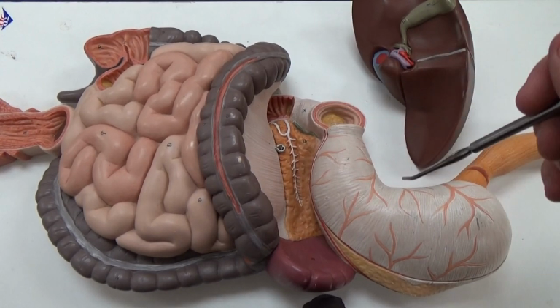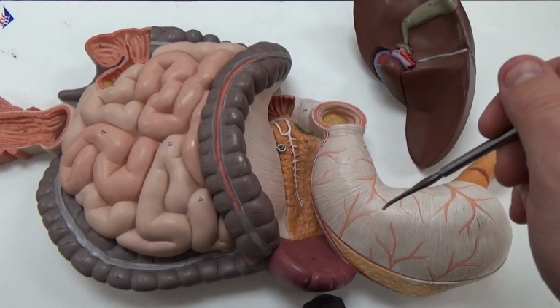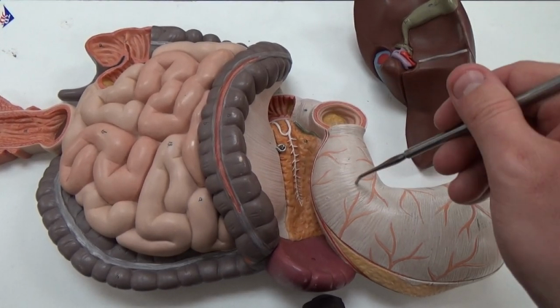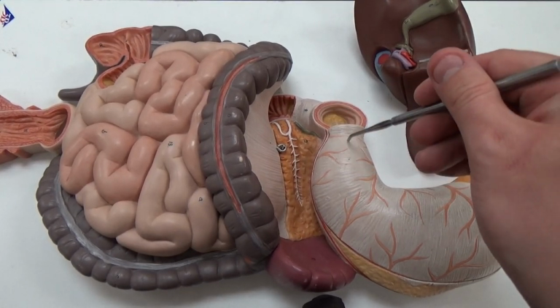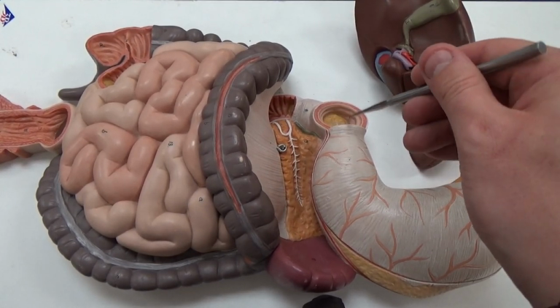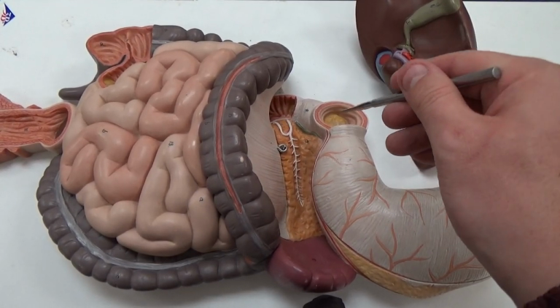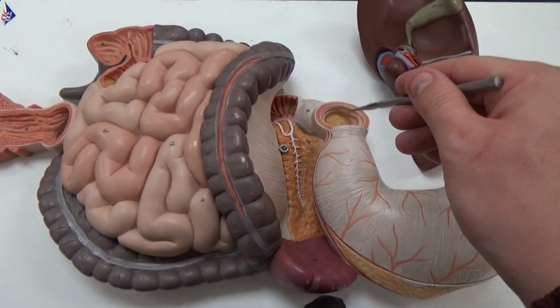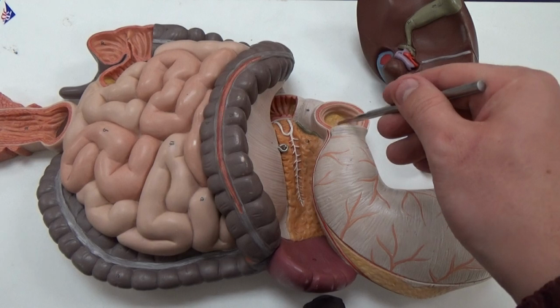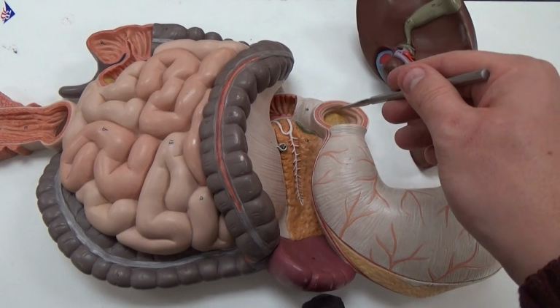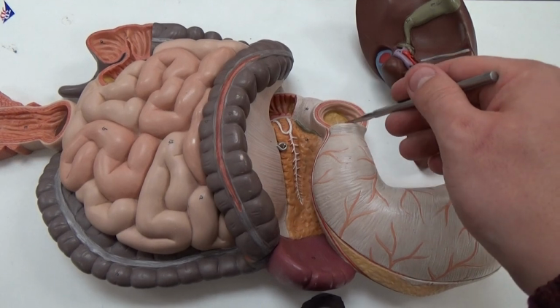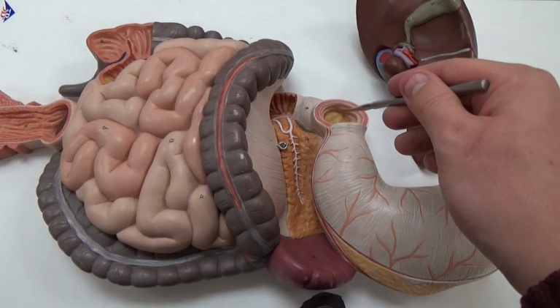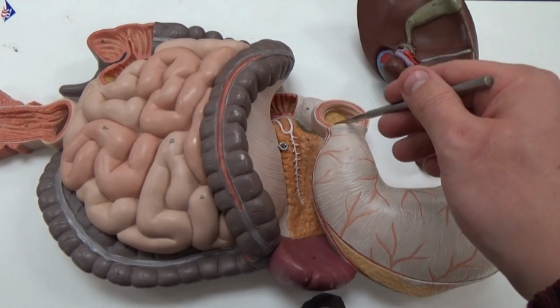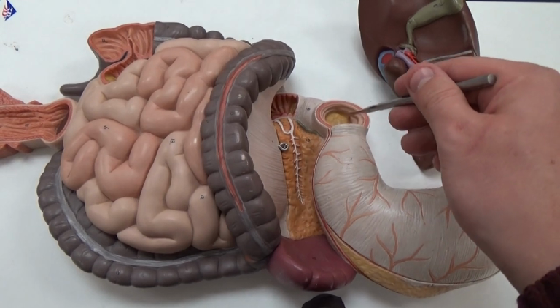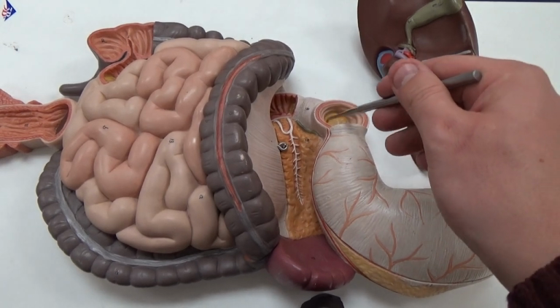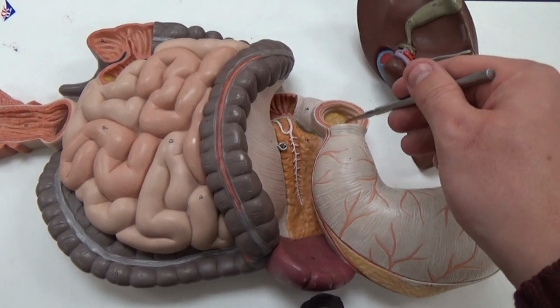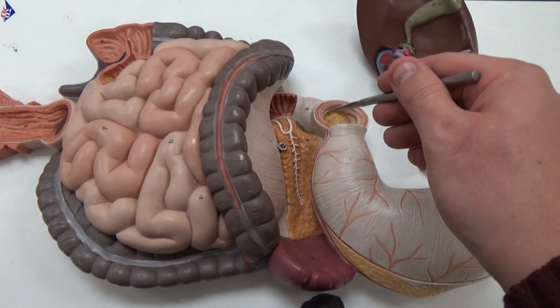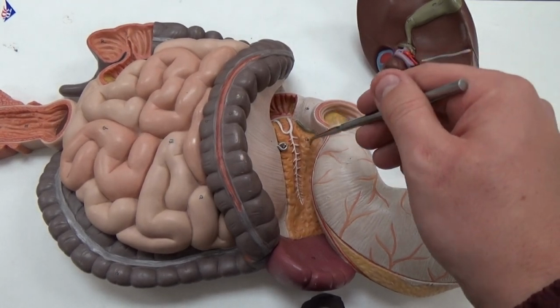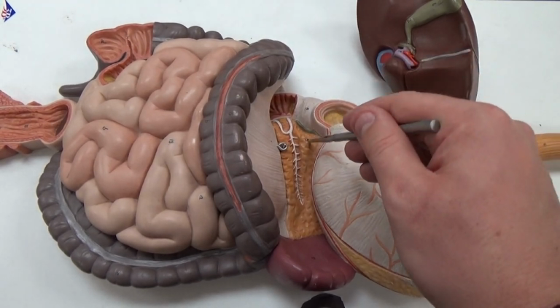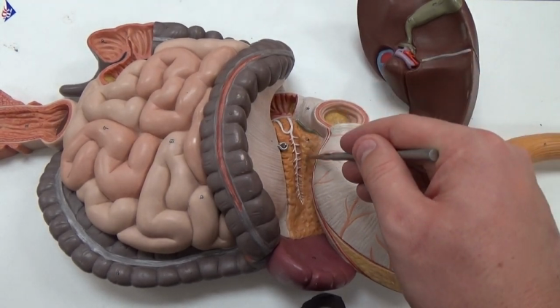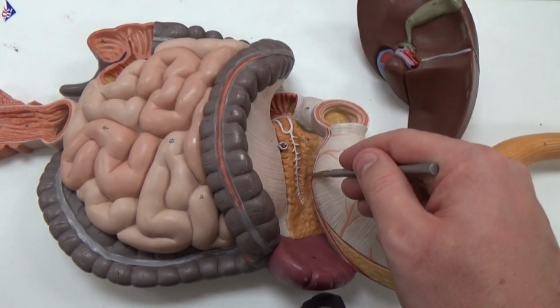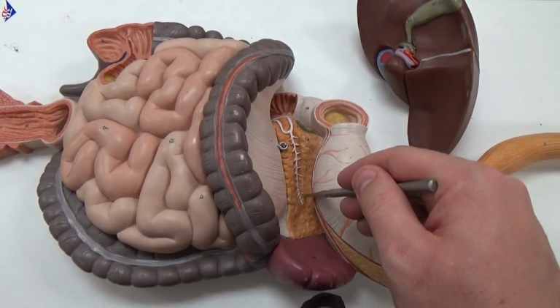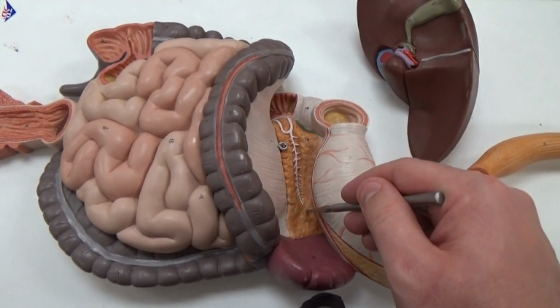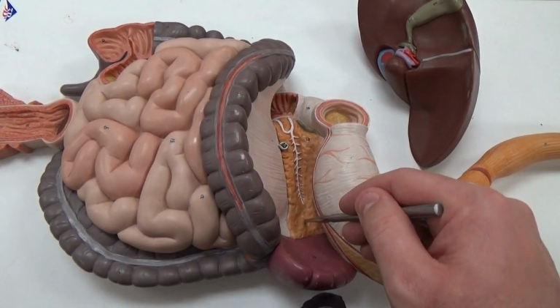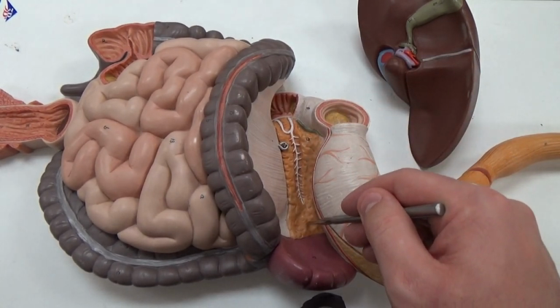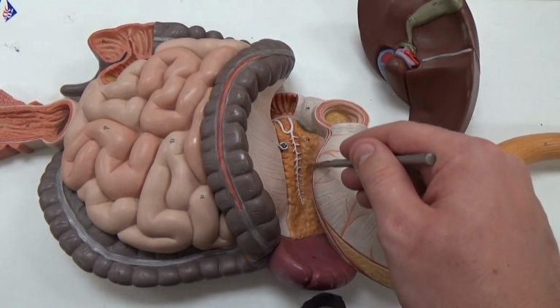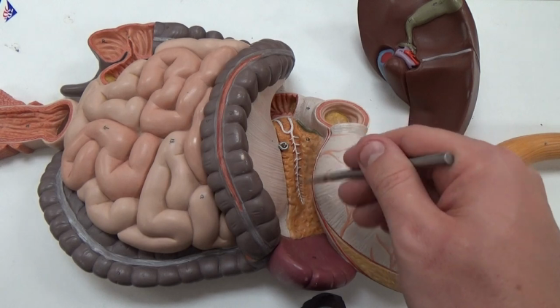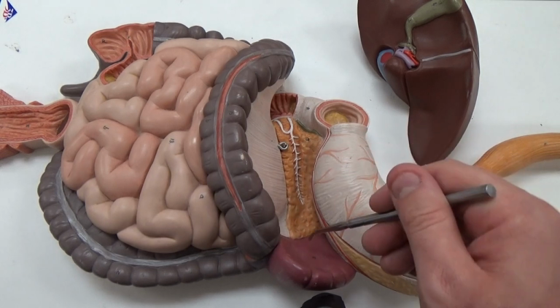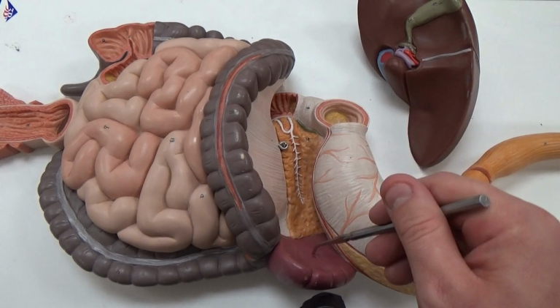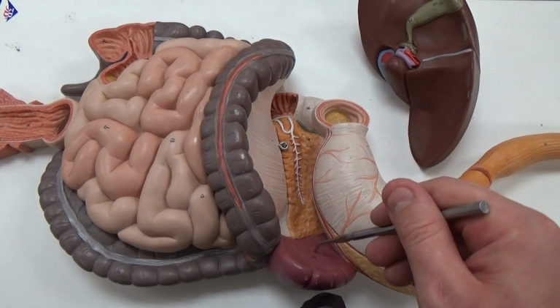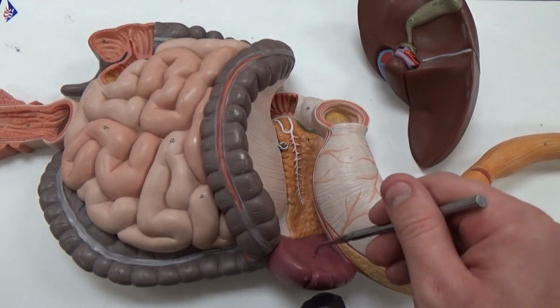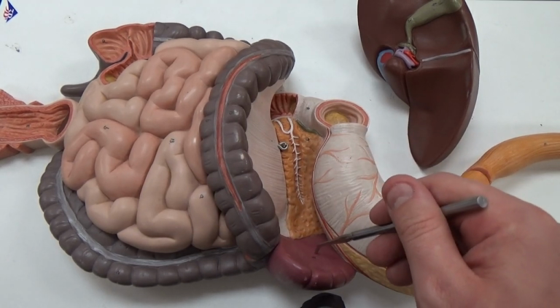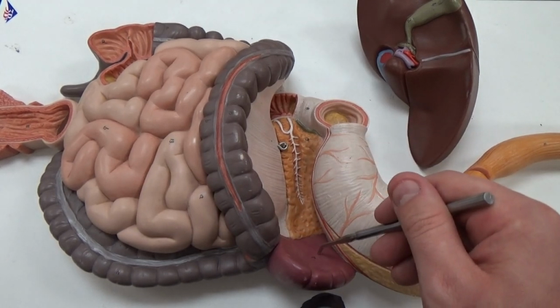Coming out of the stomach you have the duodenum. The pancreas is this piece underneath here, and the spleen over here.